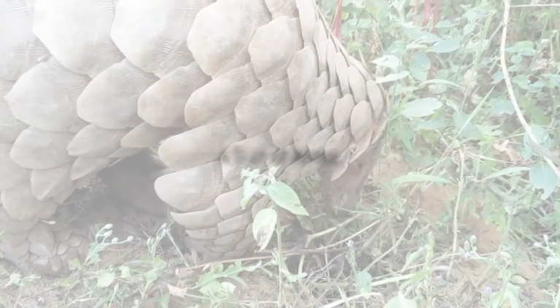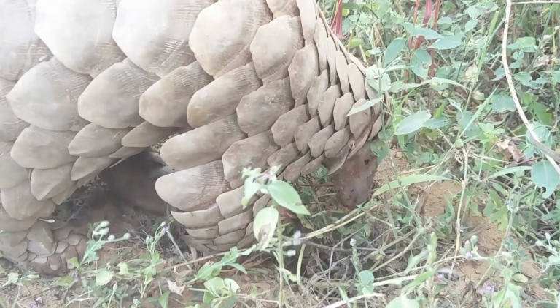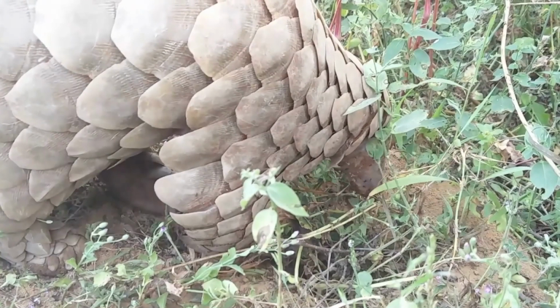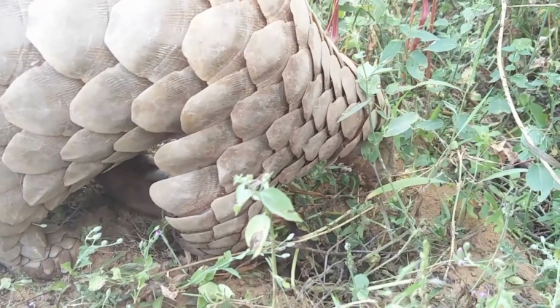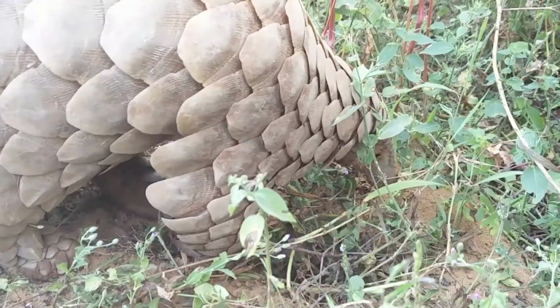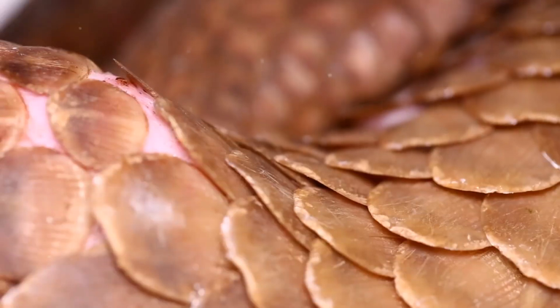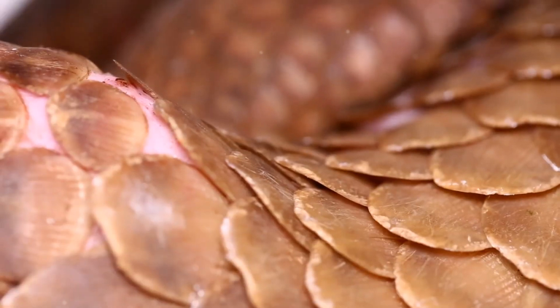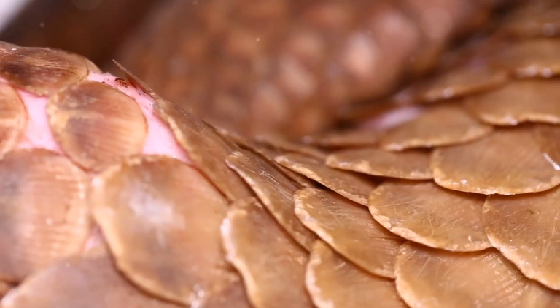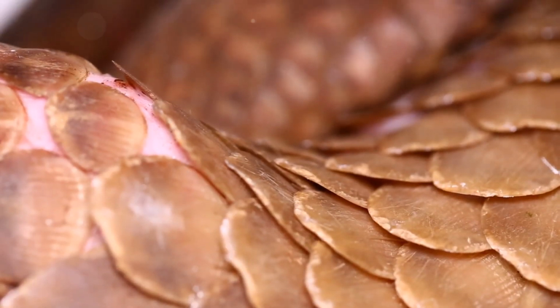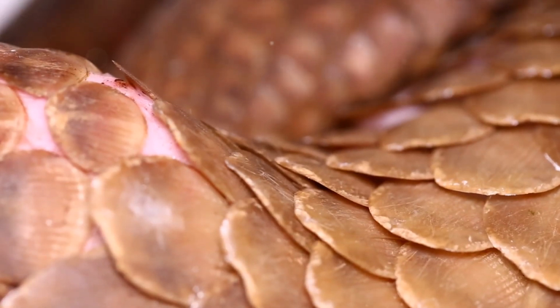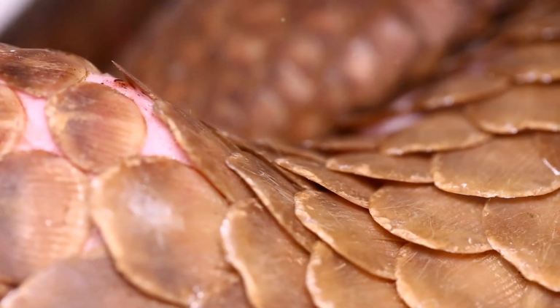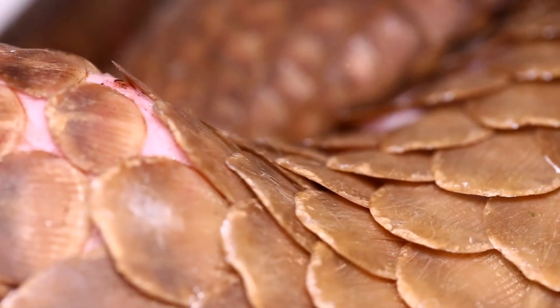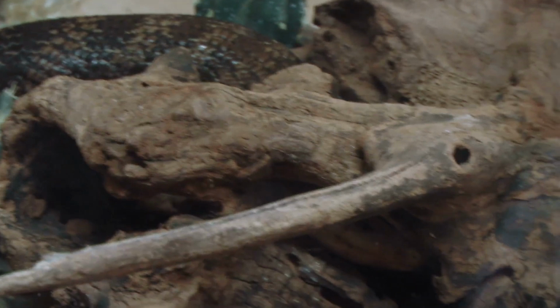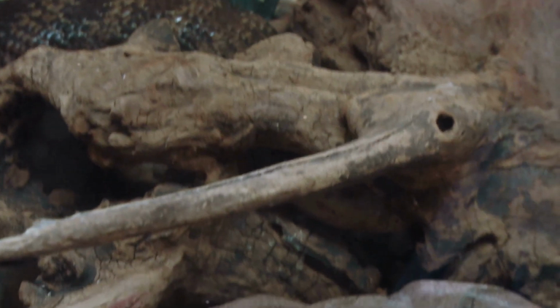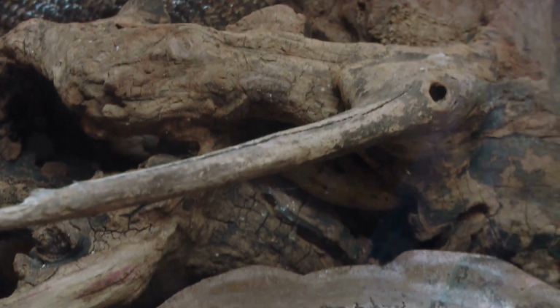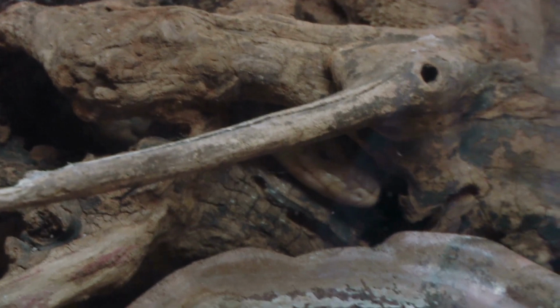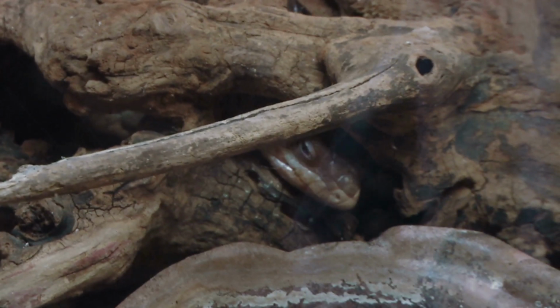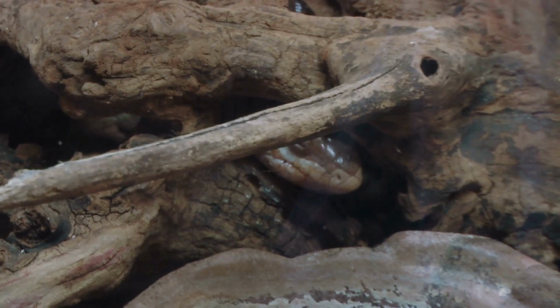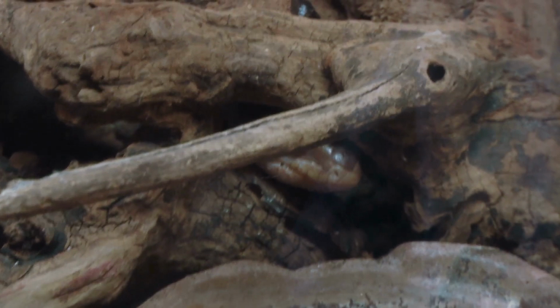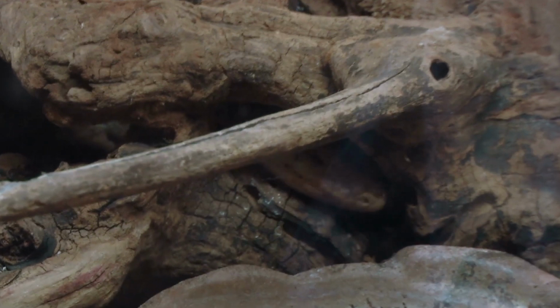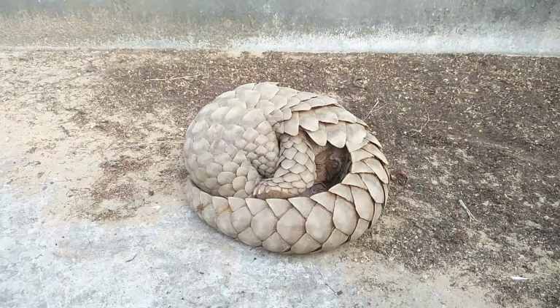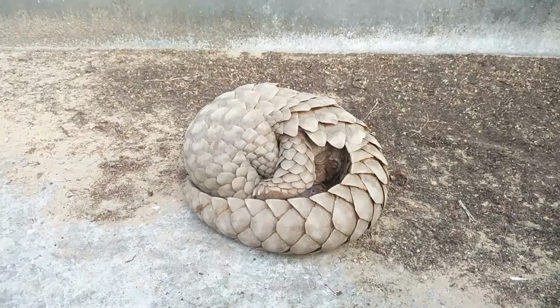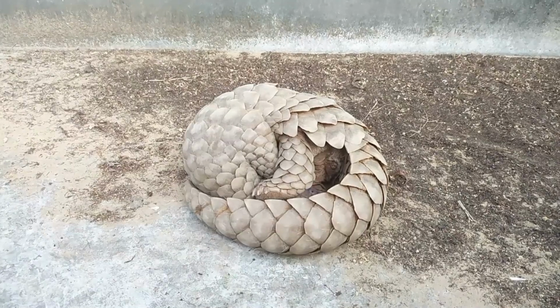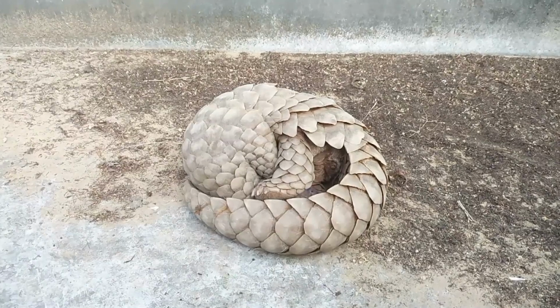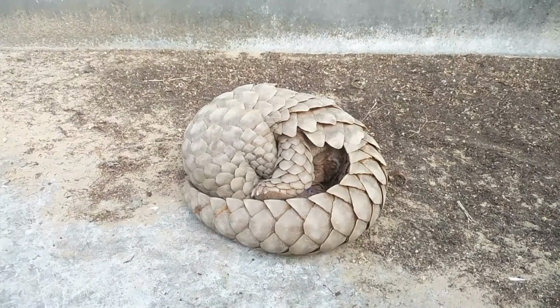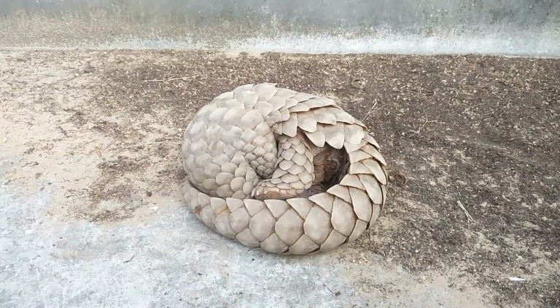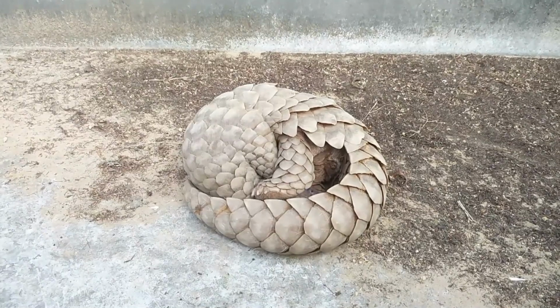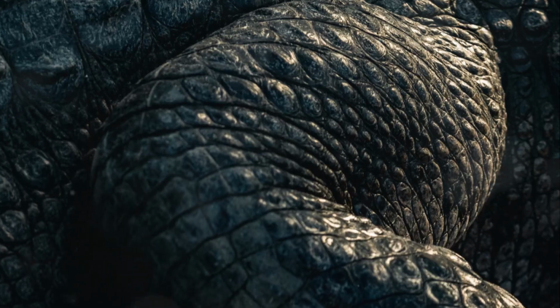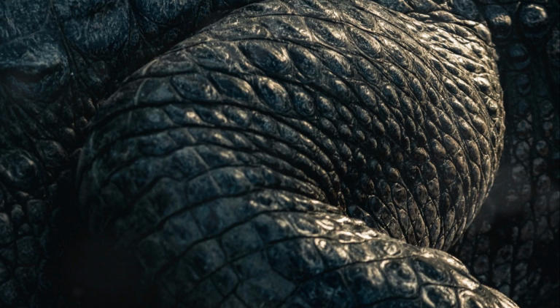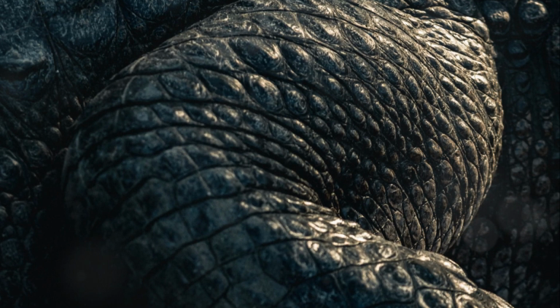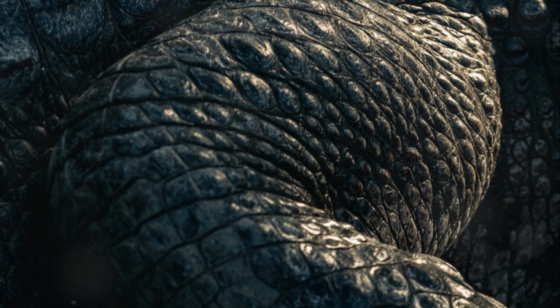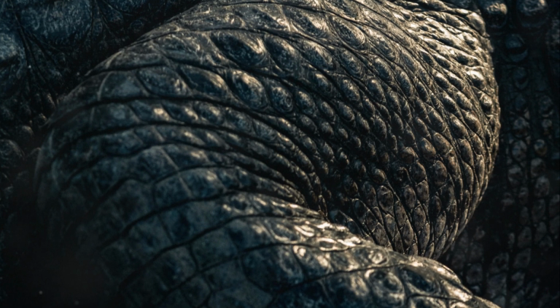Pangolins are truly unique creatures. They are the only mammals in the world covered in scales. These scales are made of keratin, the same material as our fingernails. When threatened, pangolins curl up into a tight ball. The sharp scales protect them from predators.